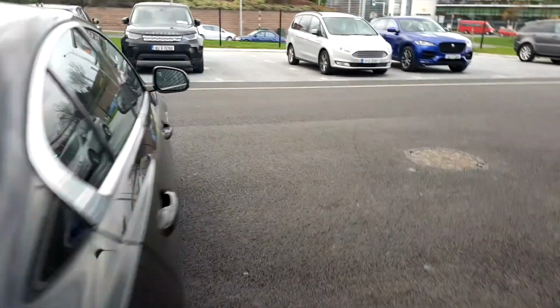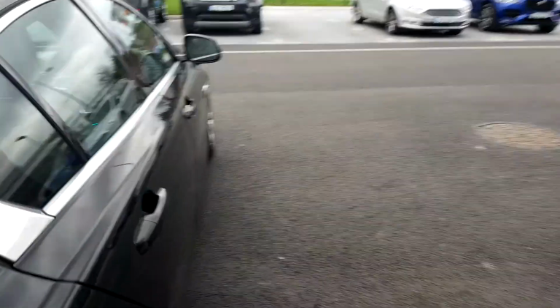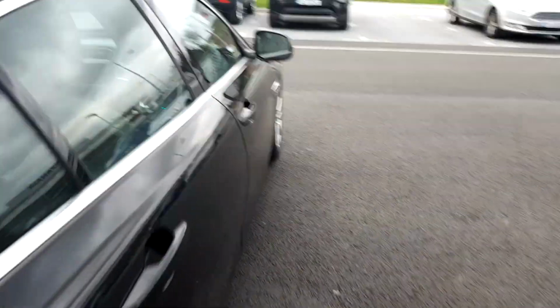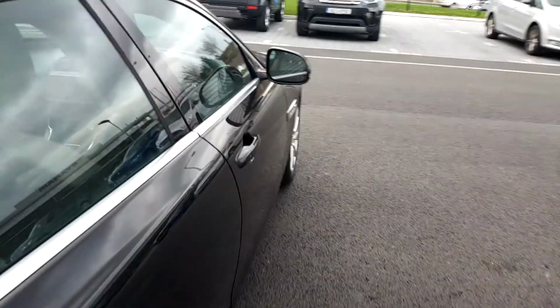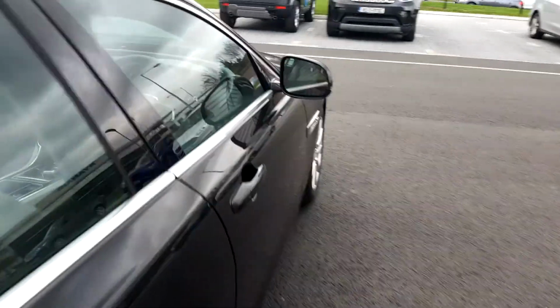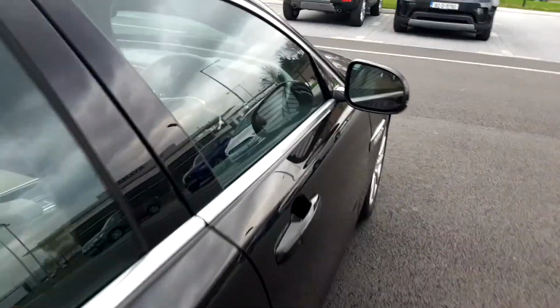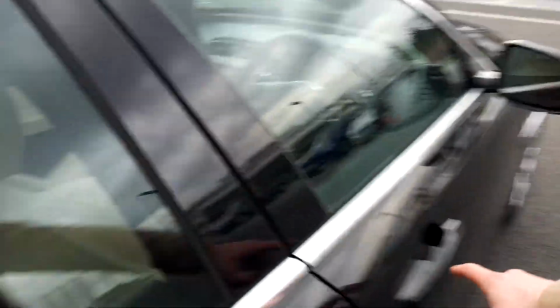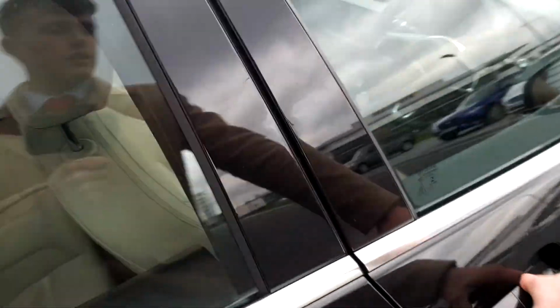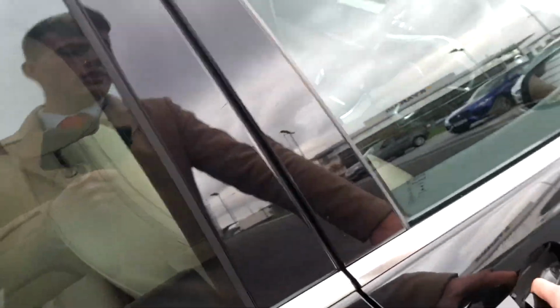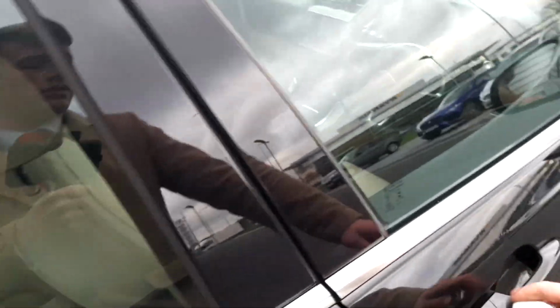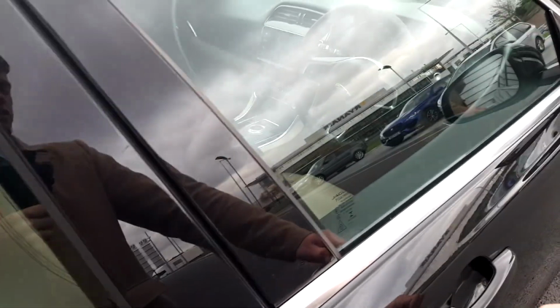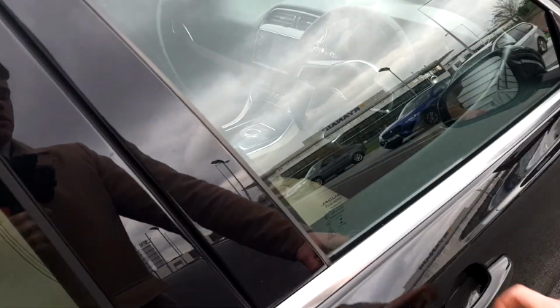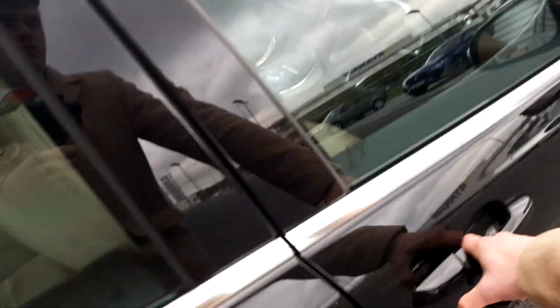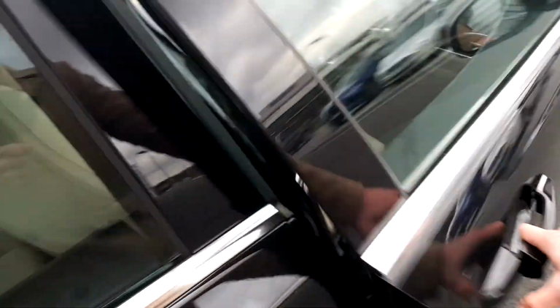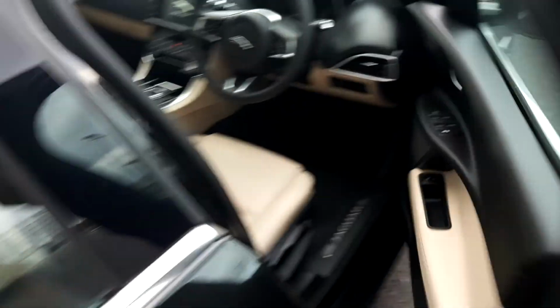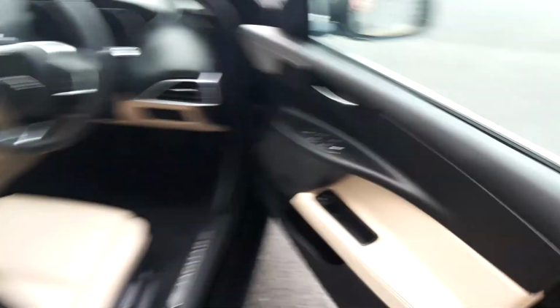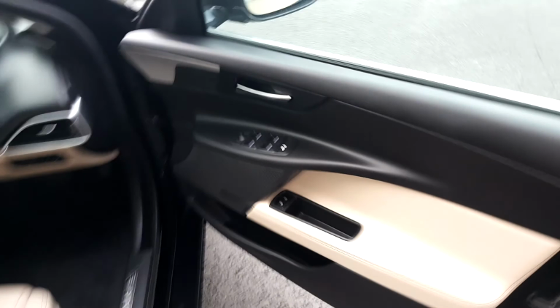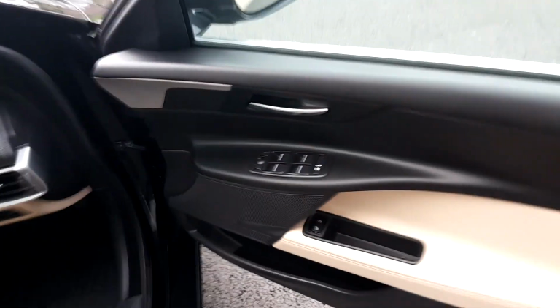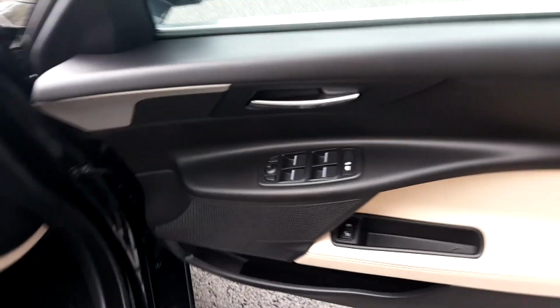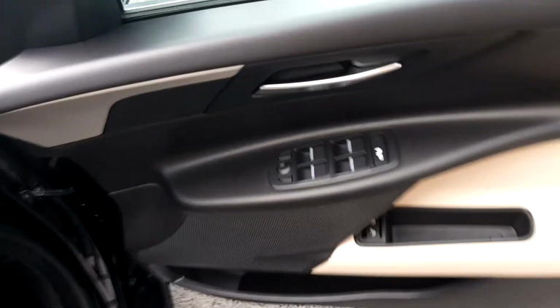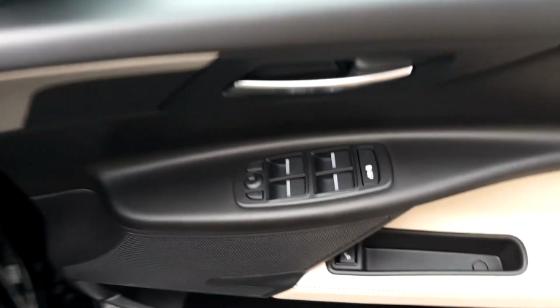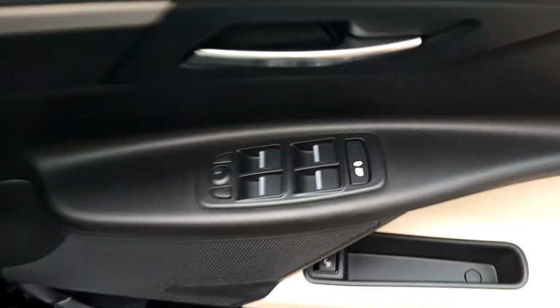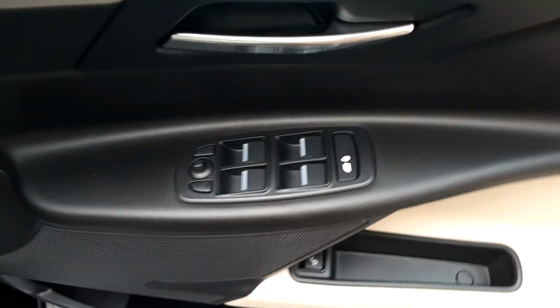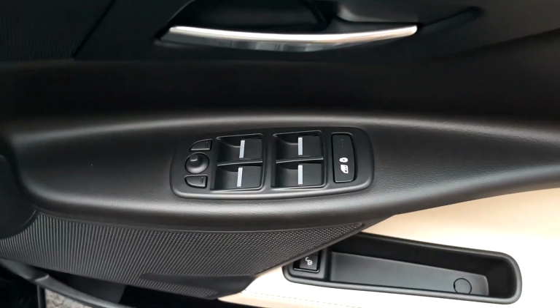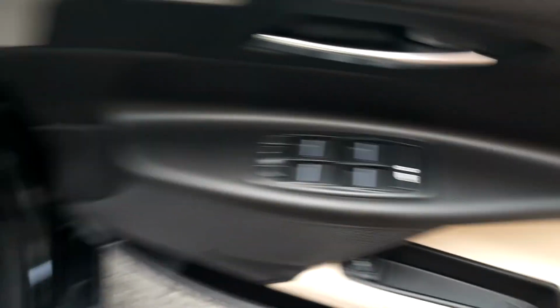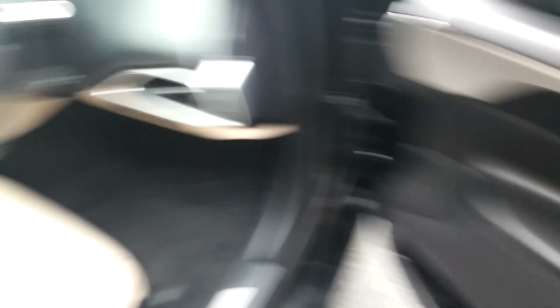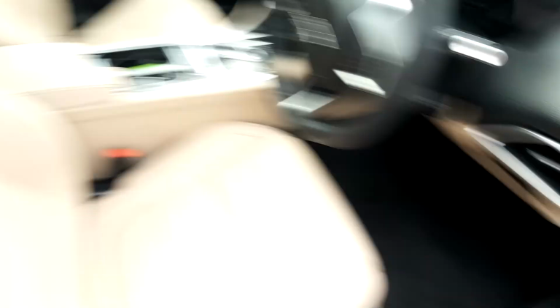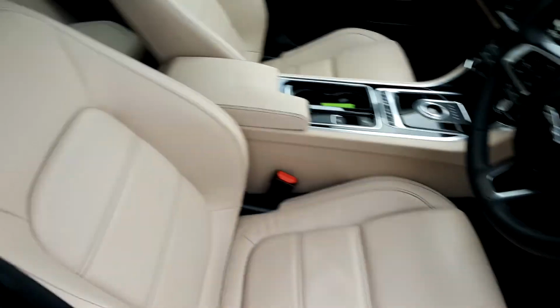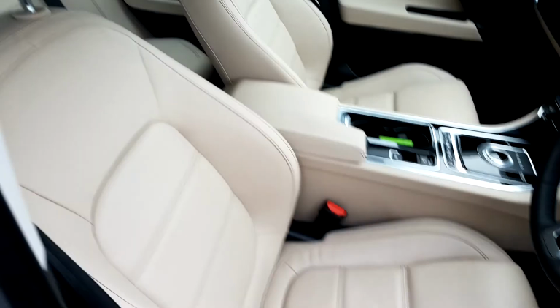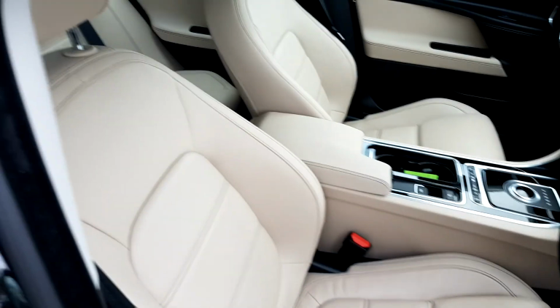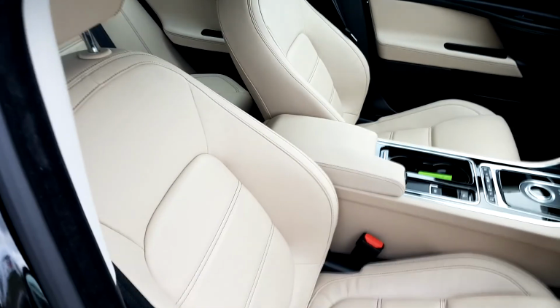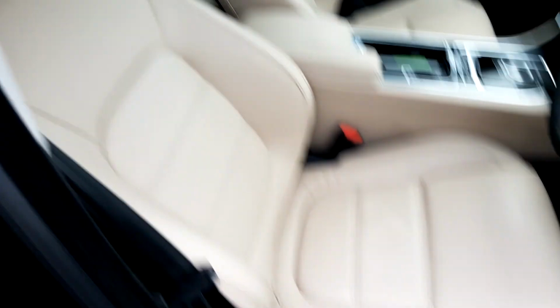Come around the side and take a look inside the vehicle. We have front and rear electric windows and an all leather latte coloured interior.